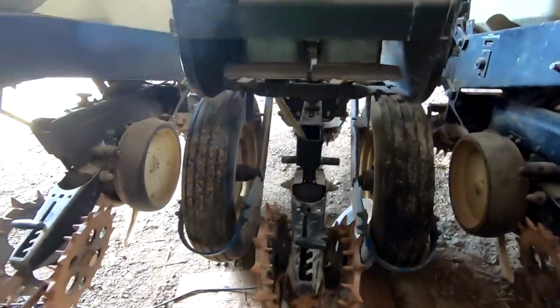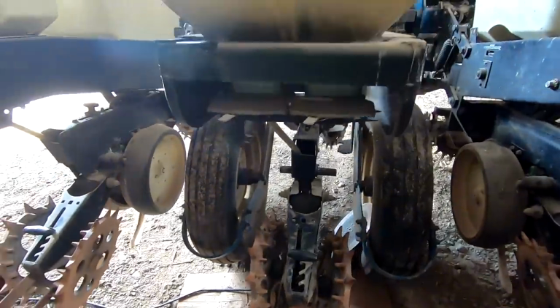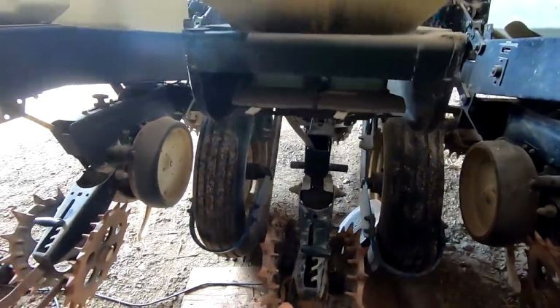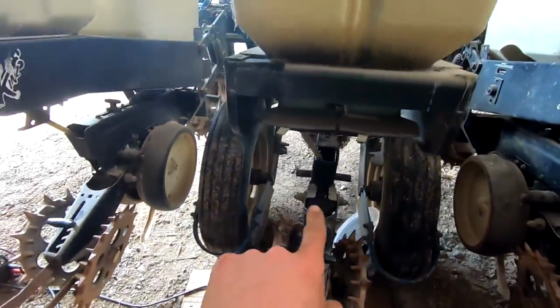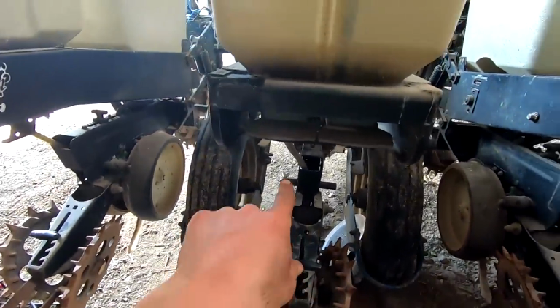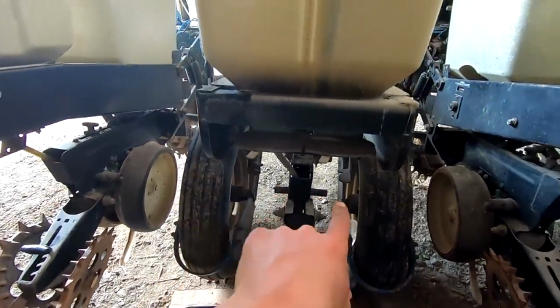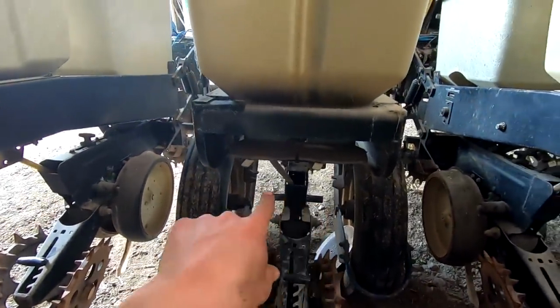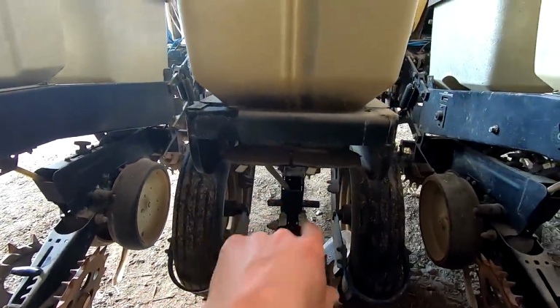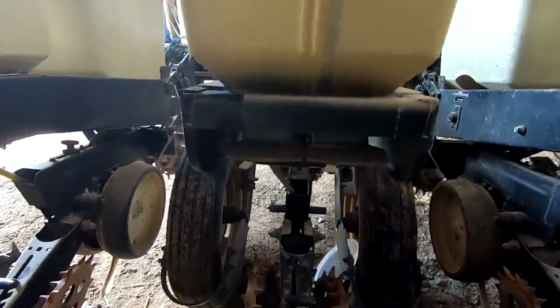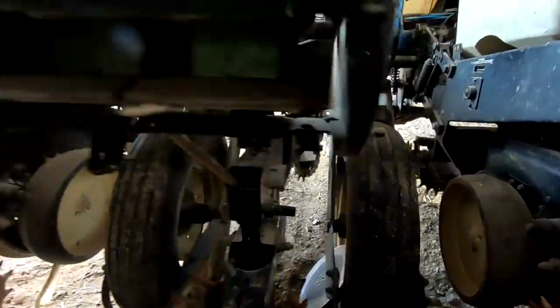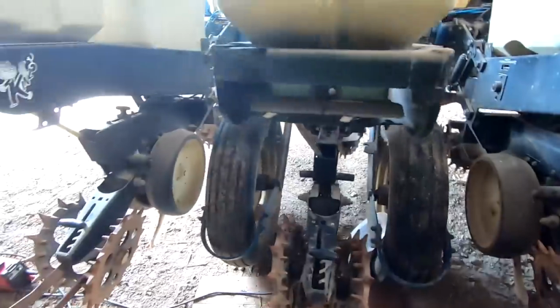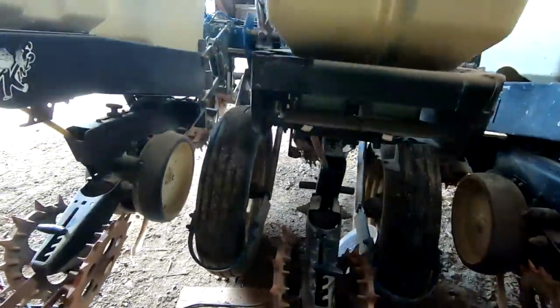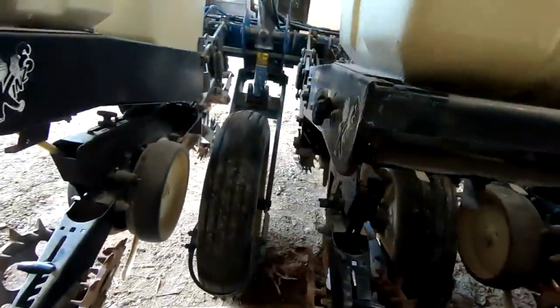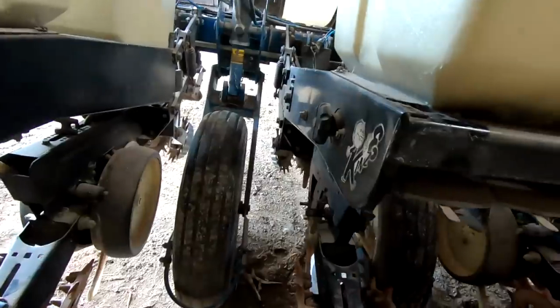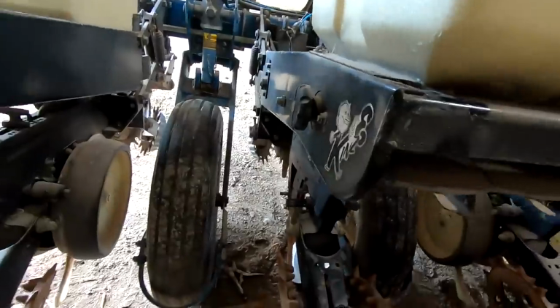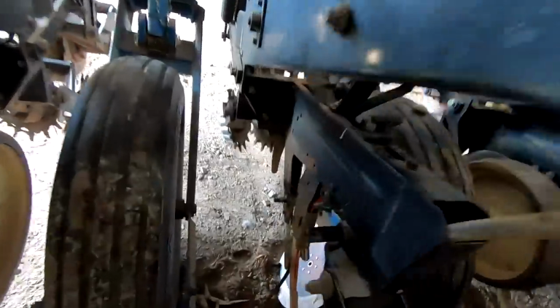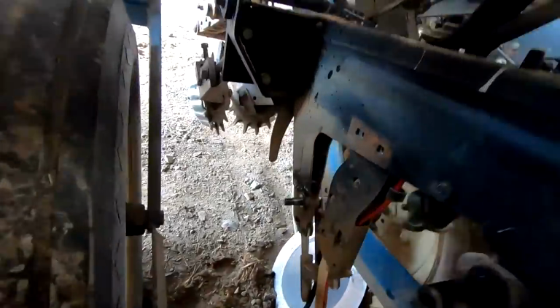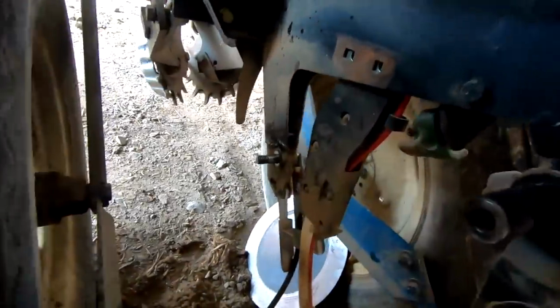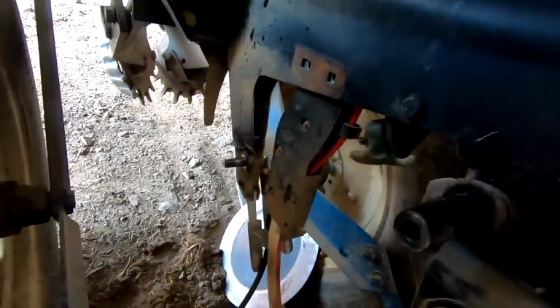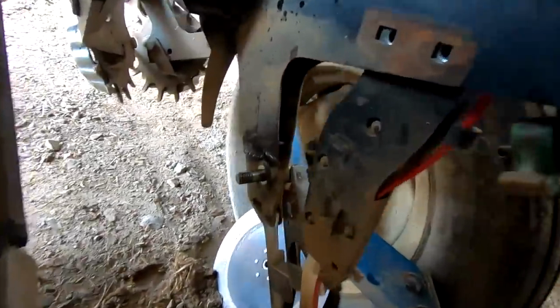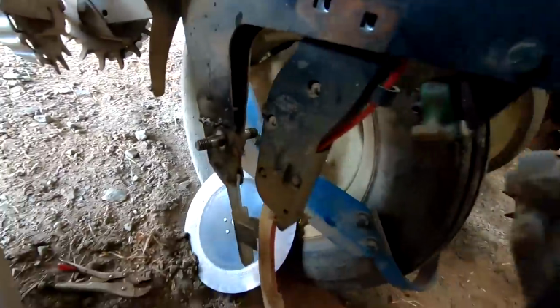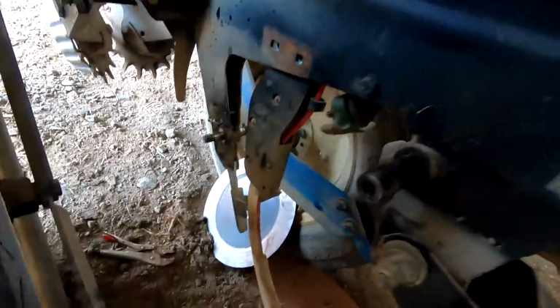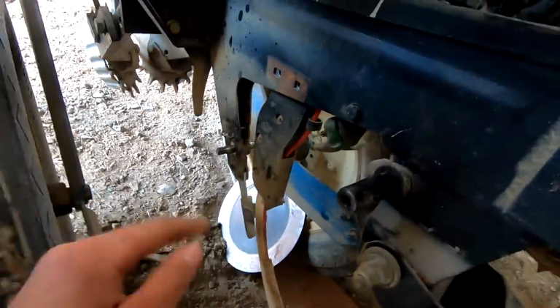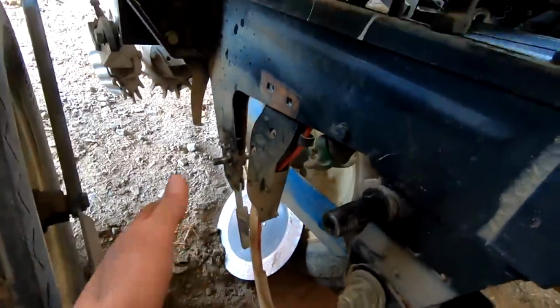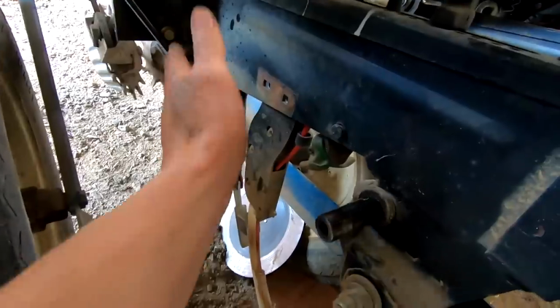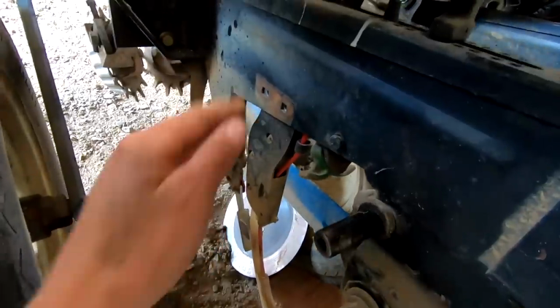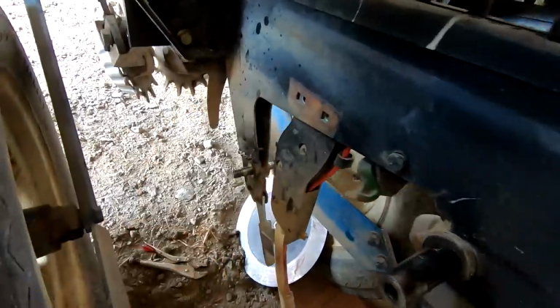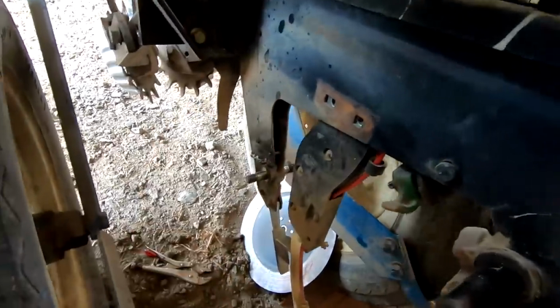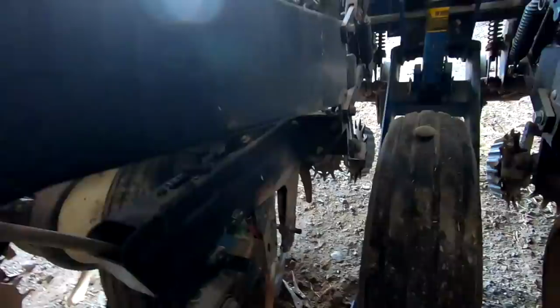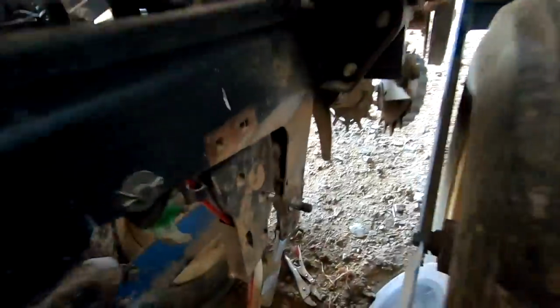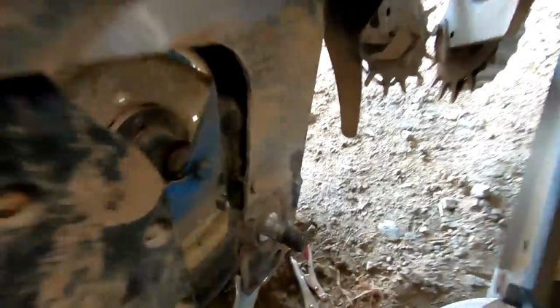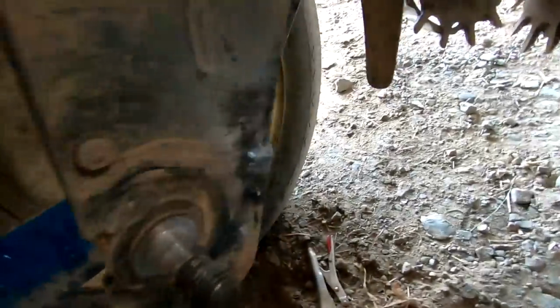I got it welded as best I could. Looks a whole lot straighter now. I'm going to try to go over the welds a second time - just a challenging spot for me being upright. Got a little bit on this side too.